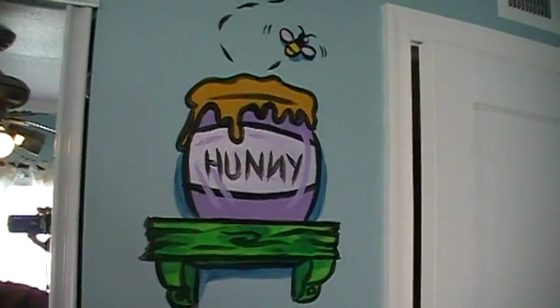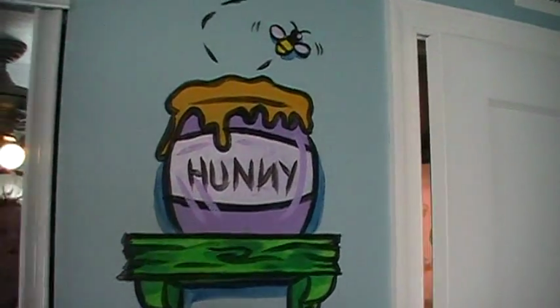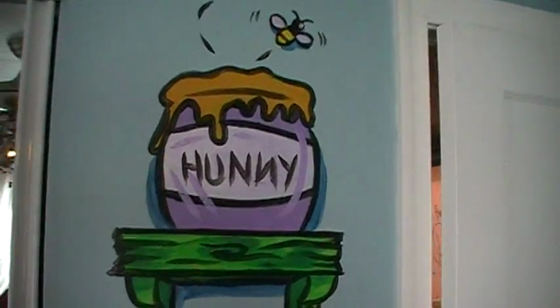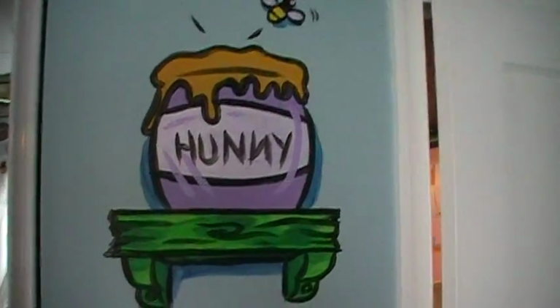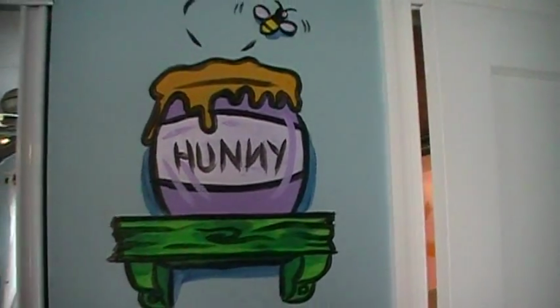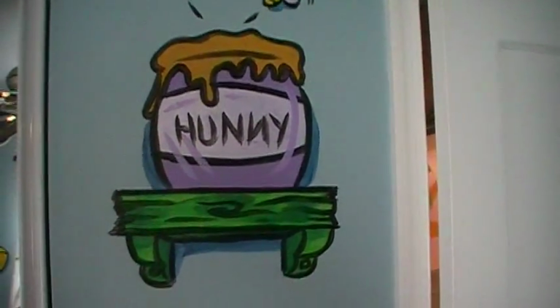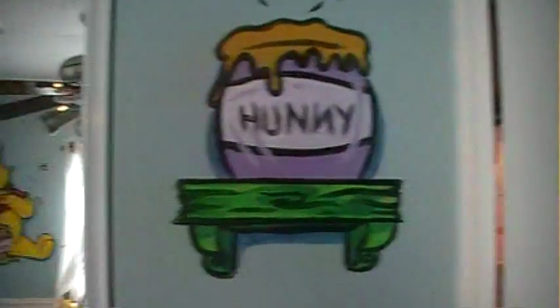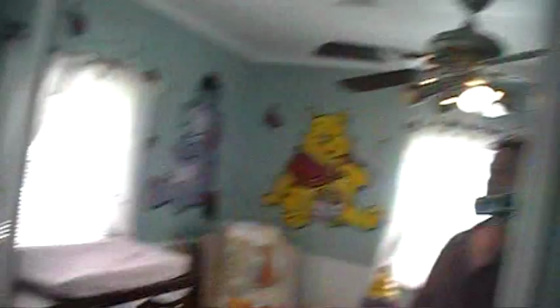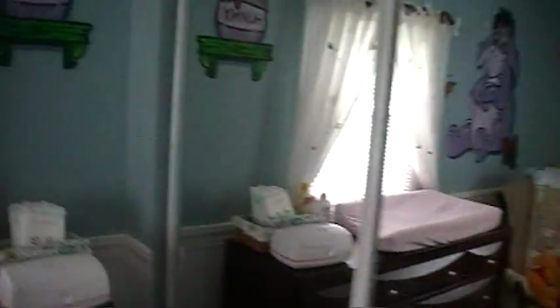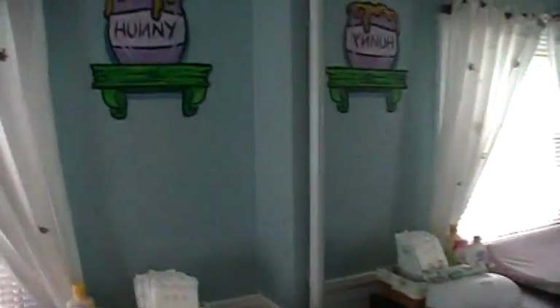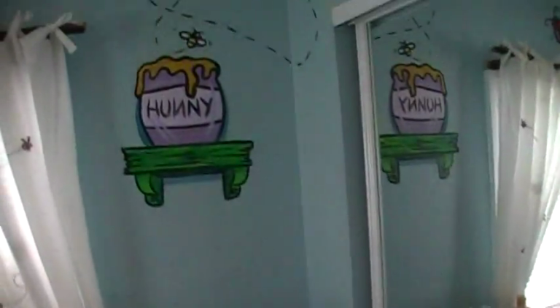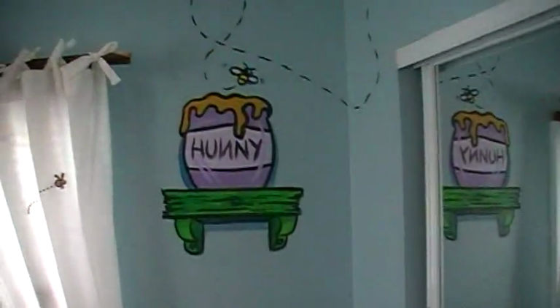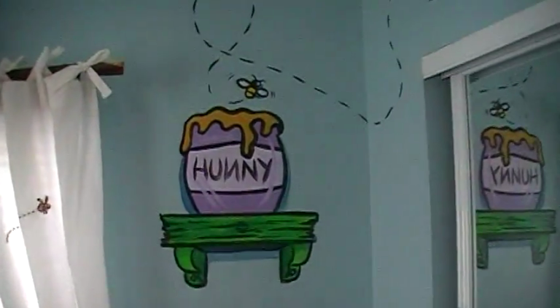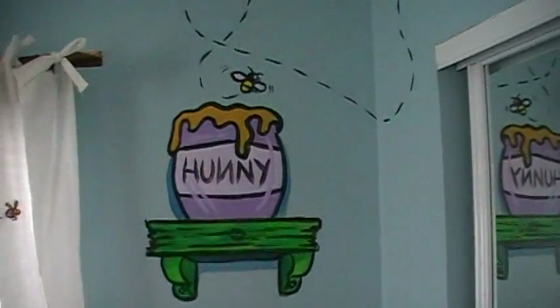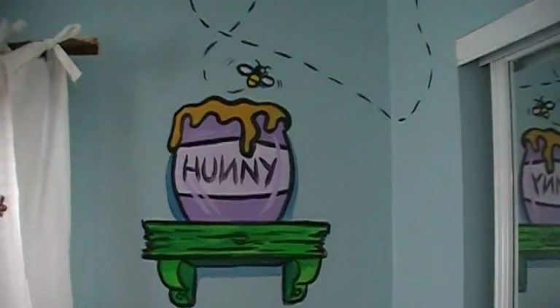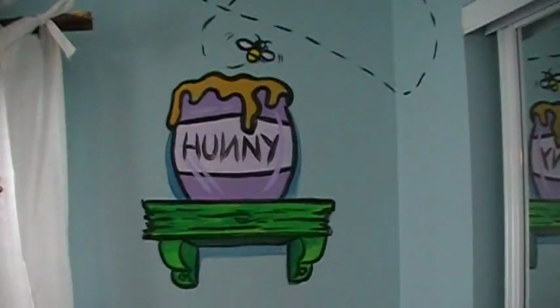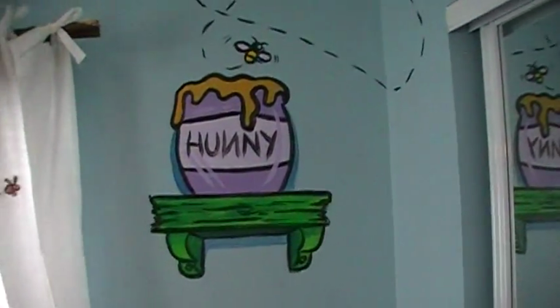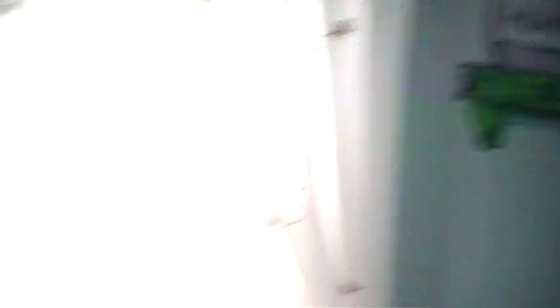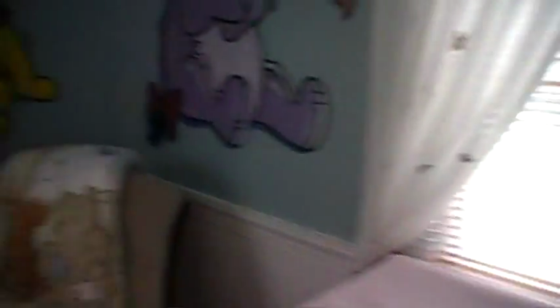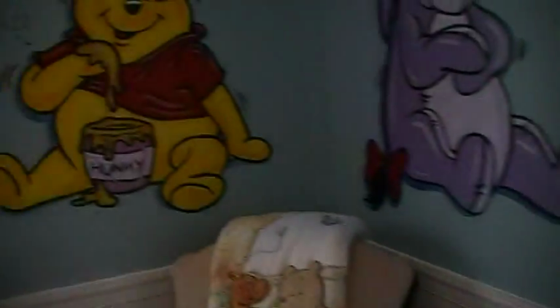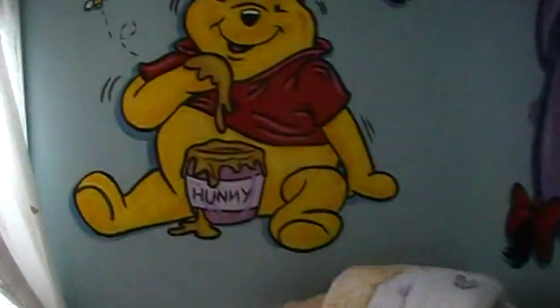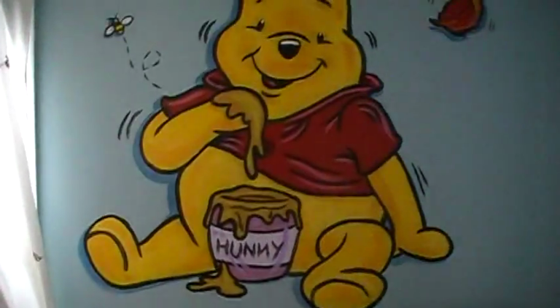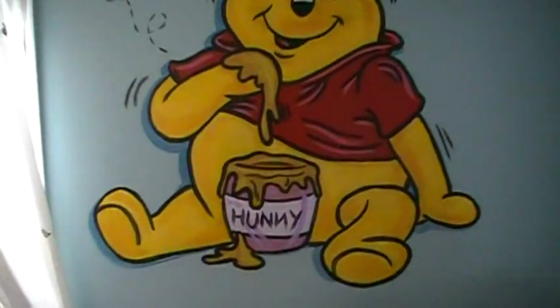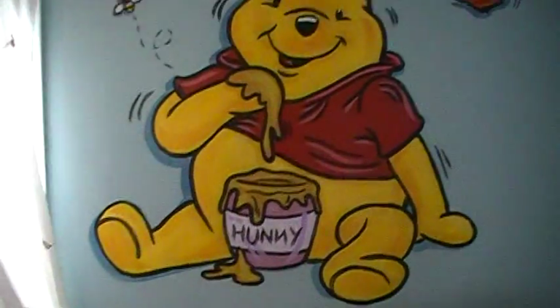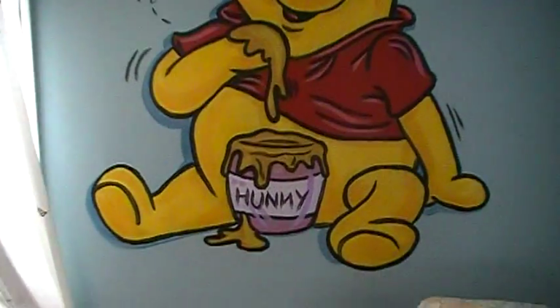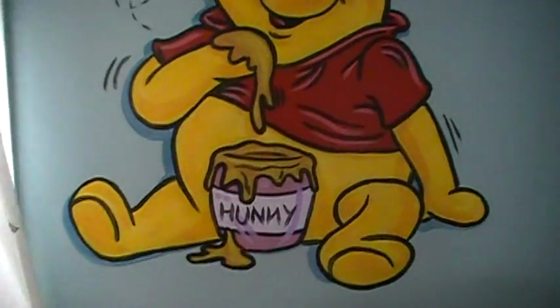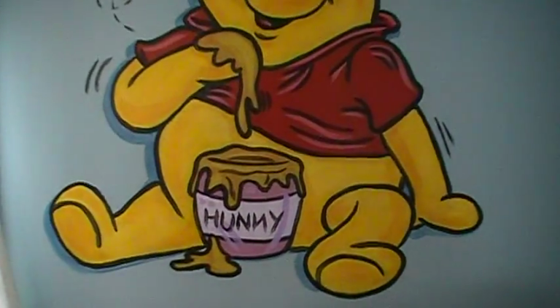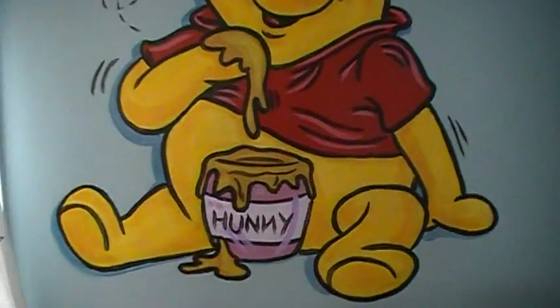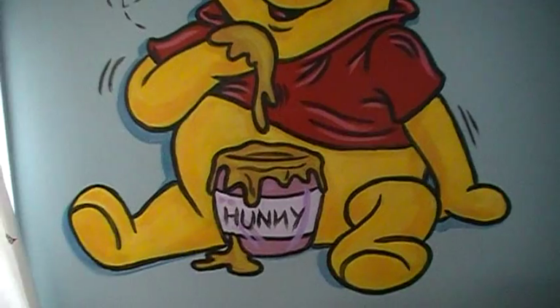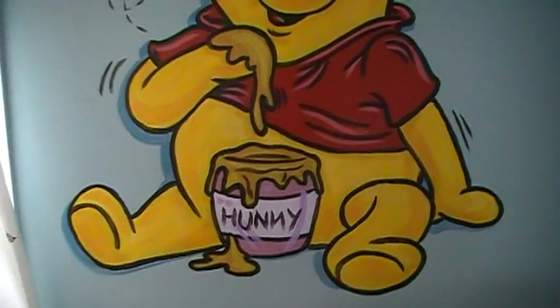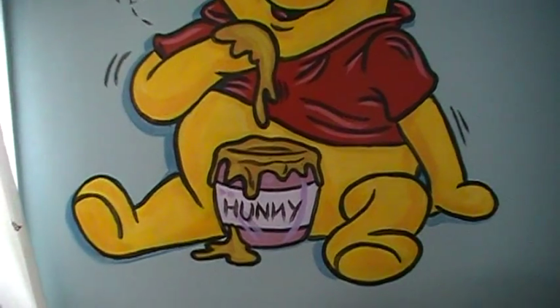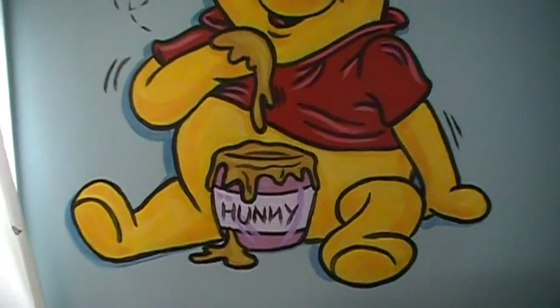Which leads us to the other side with another honeybee. So I'll show you the honey jar here and the honey jar here, and then the other pot of honey here that Winnie the Pooh is just making a mess with.